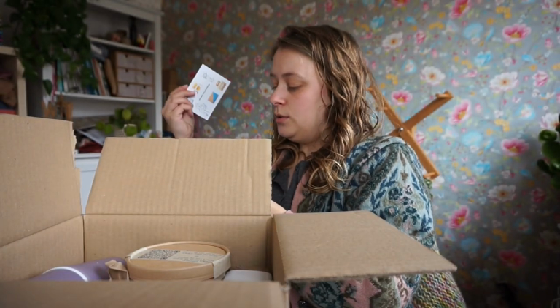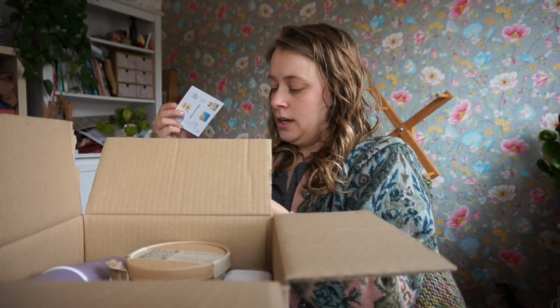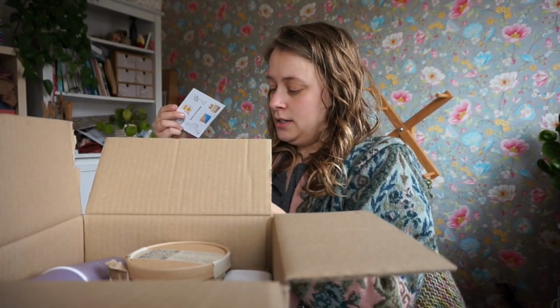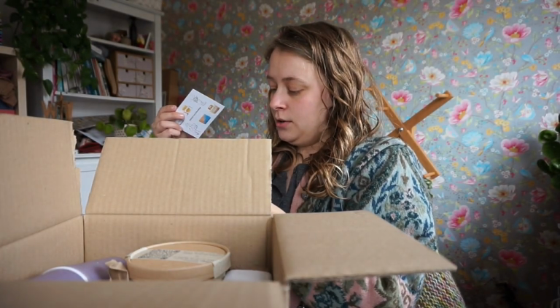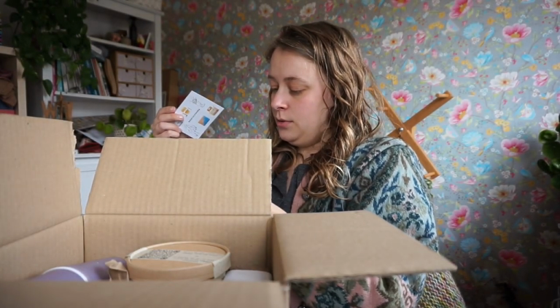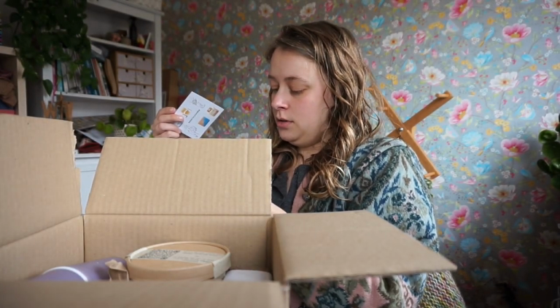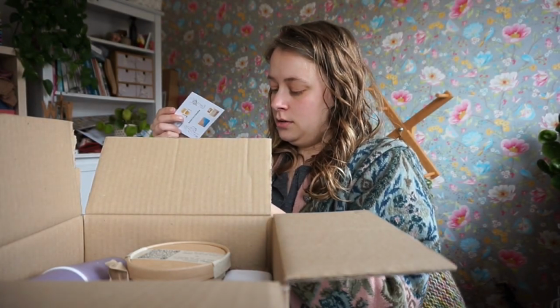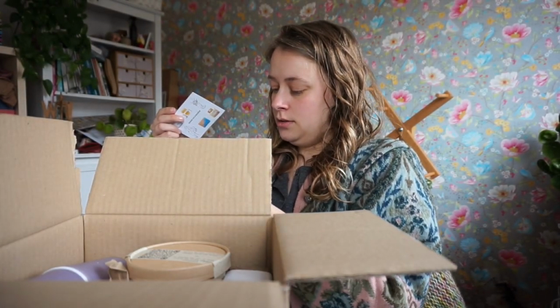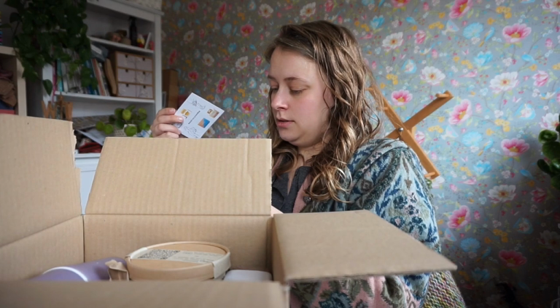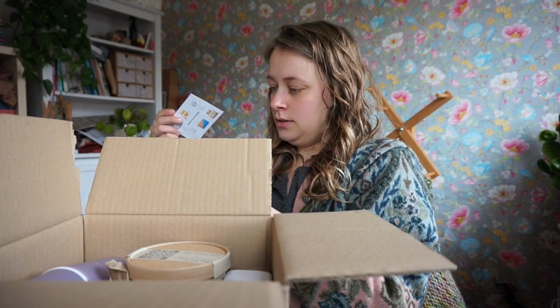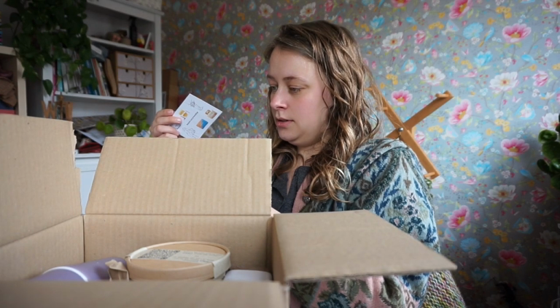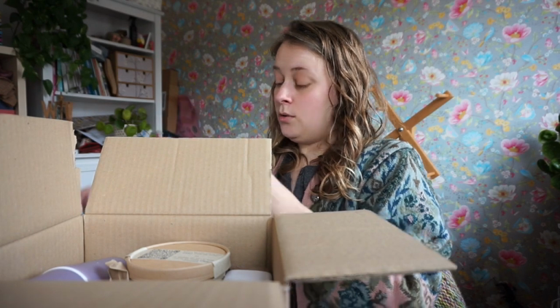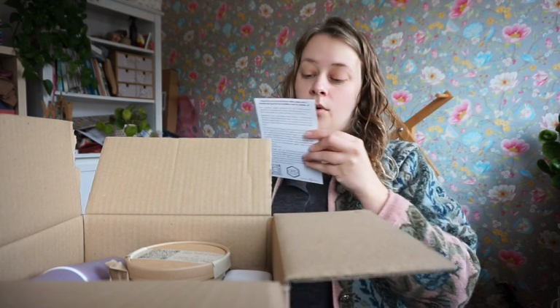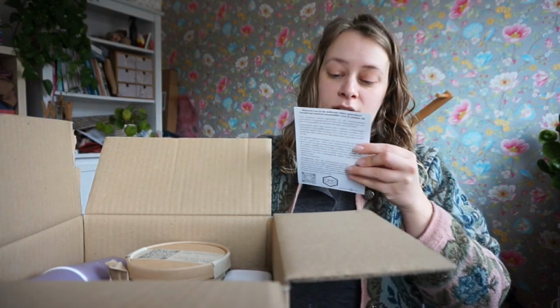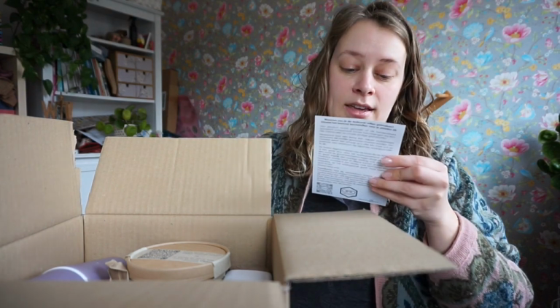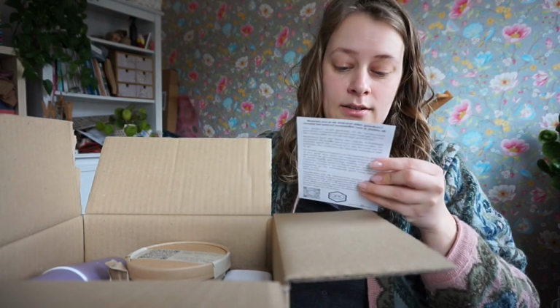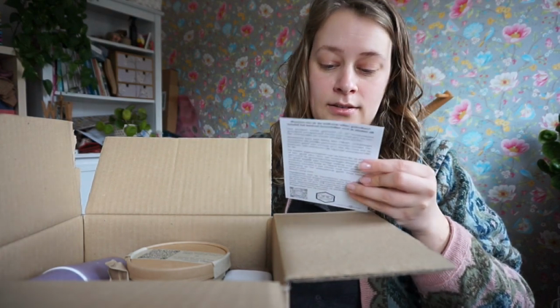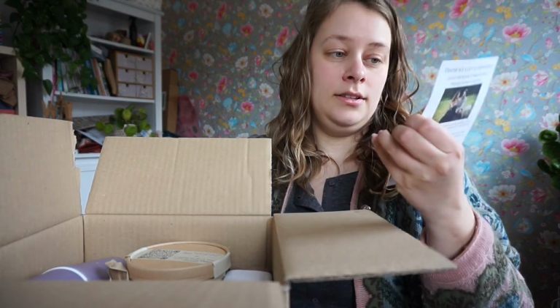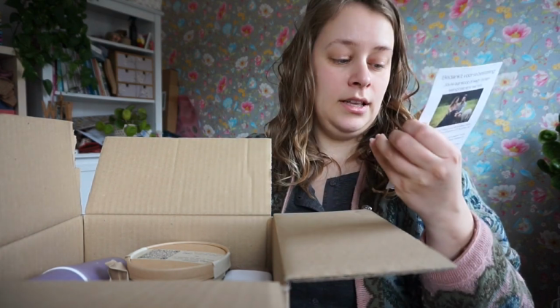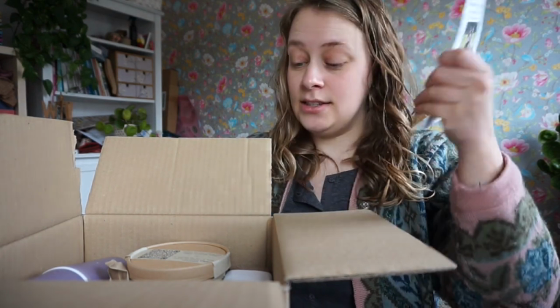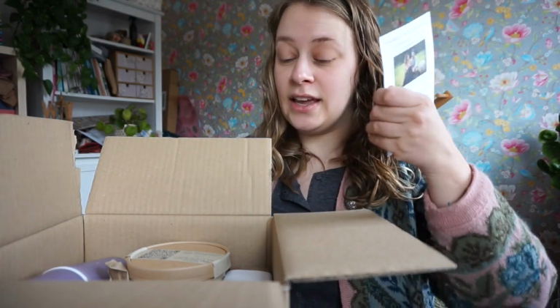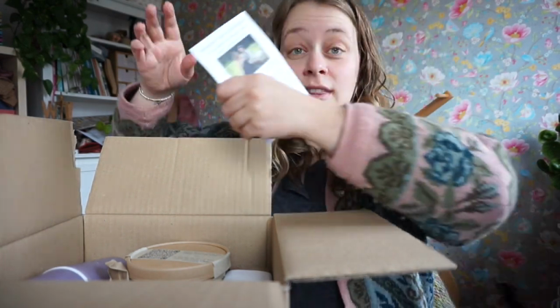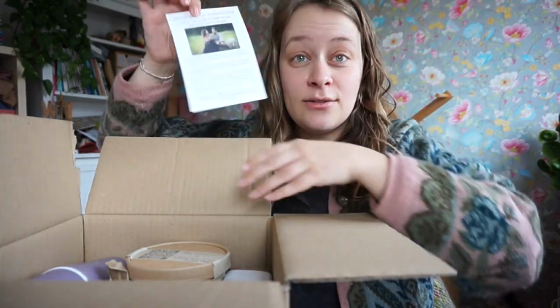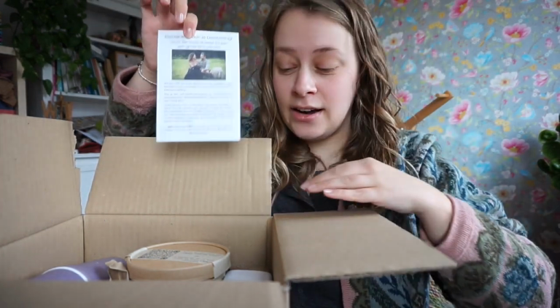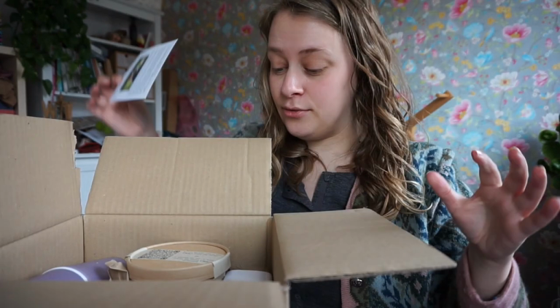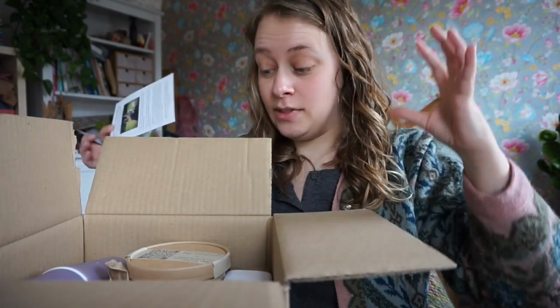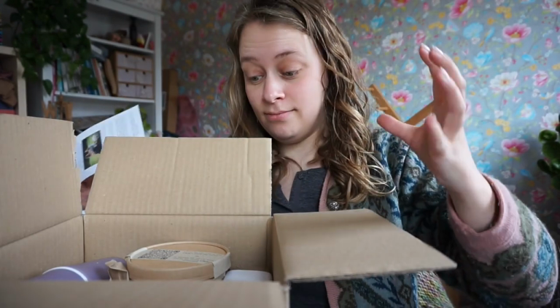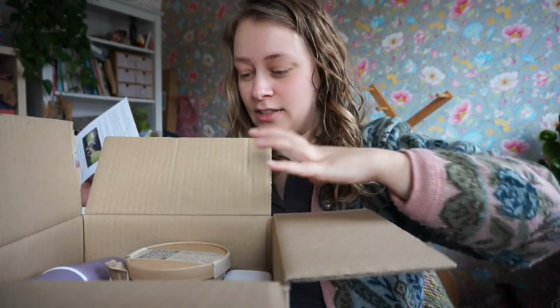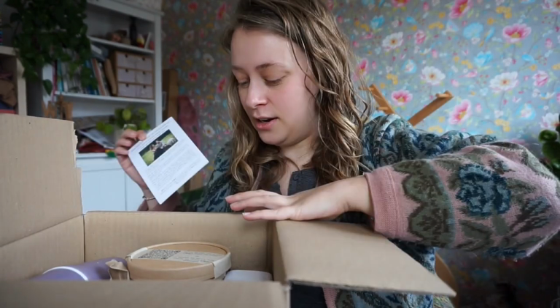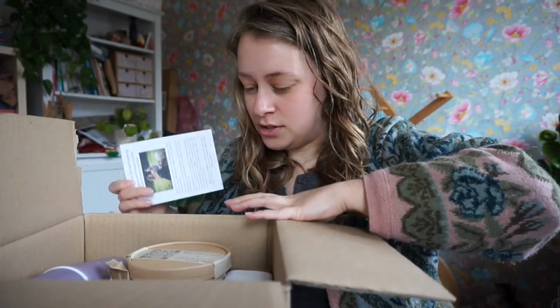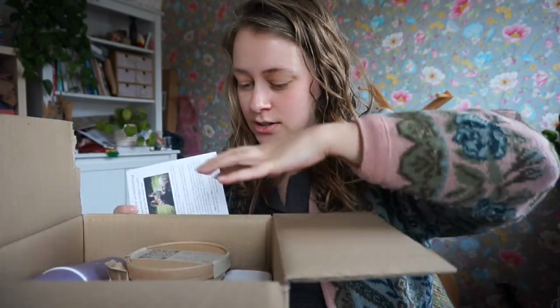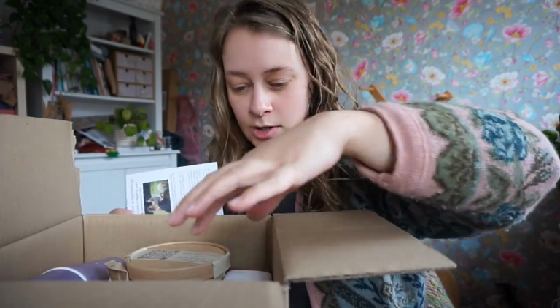I got a discount code. Okay, so this is a flyer for the thing that I want to talk to you about.